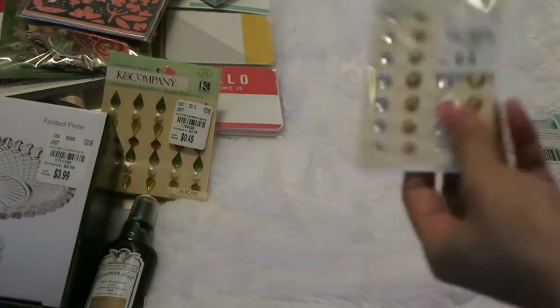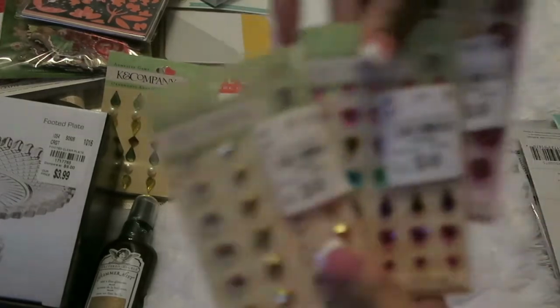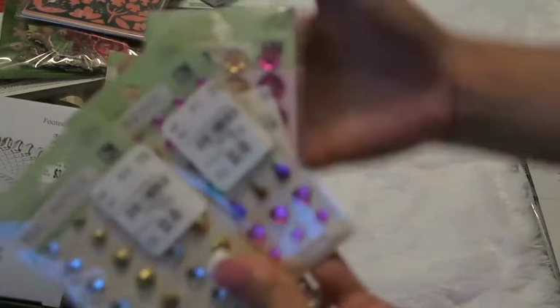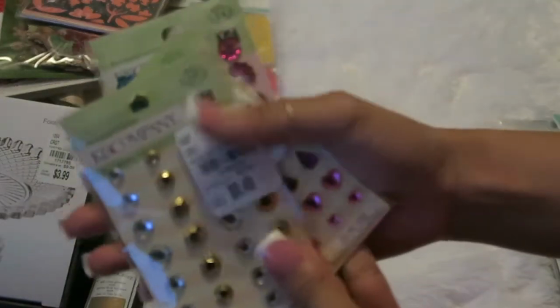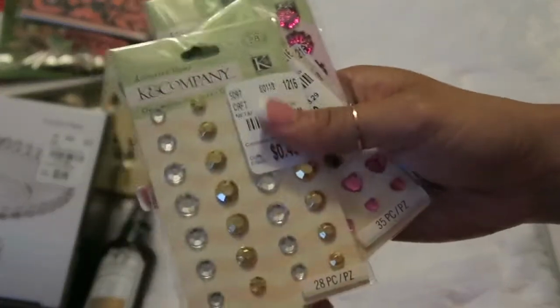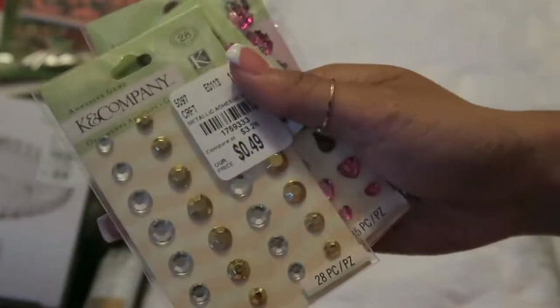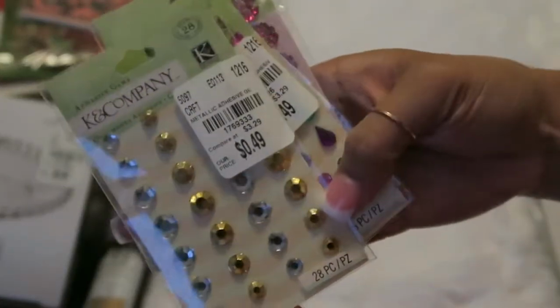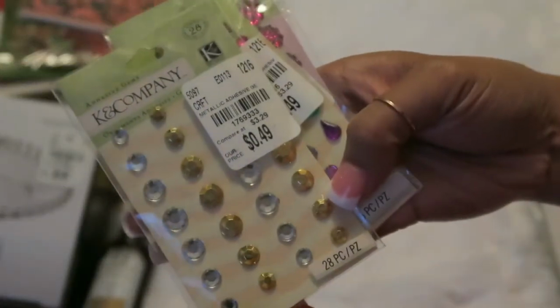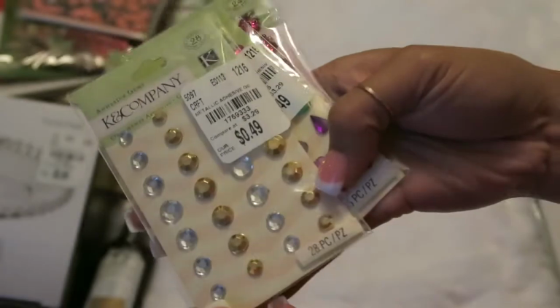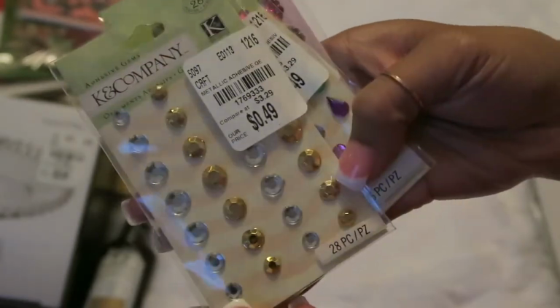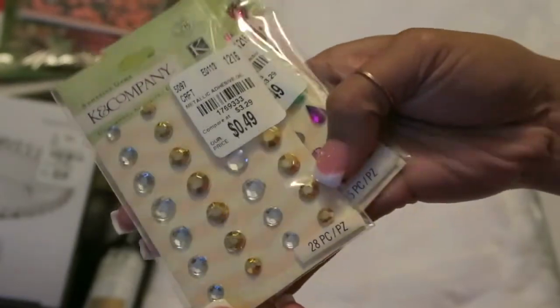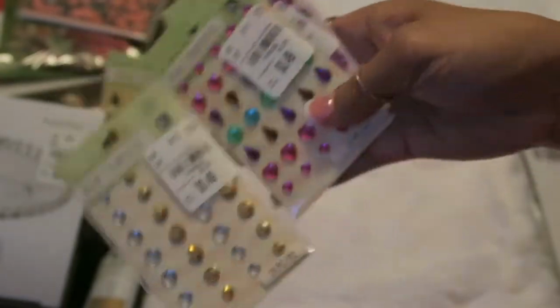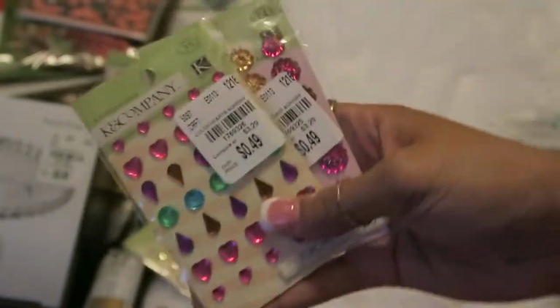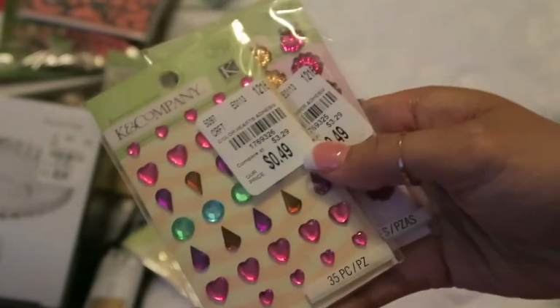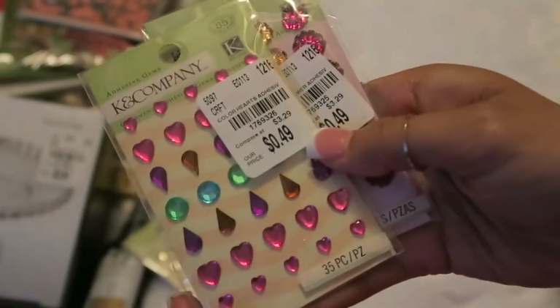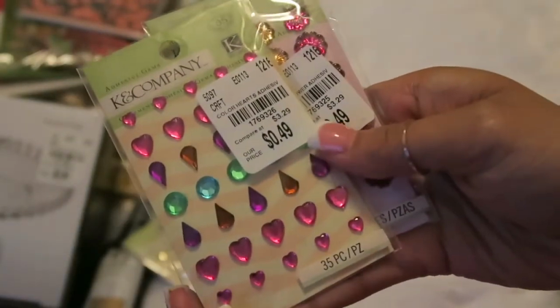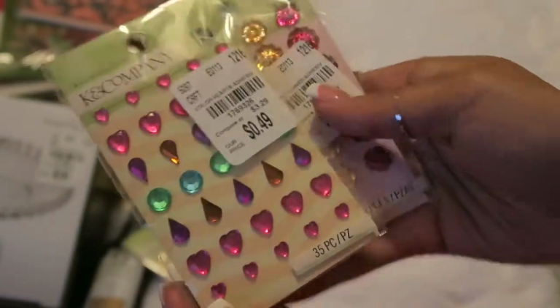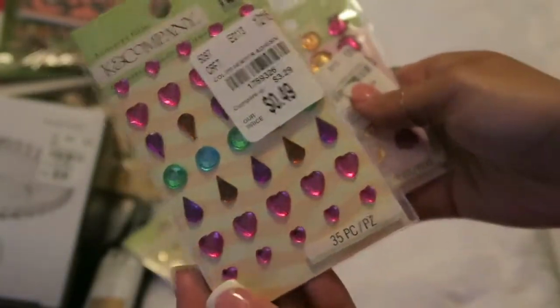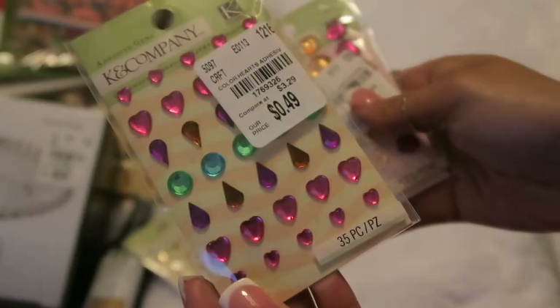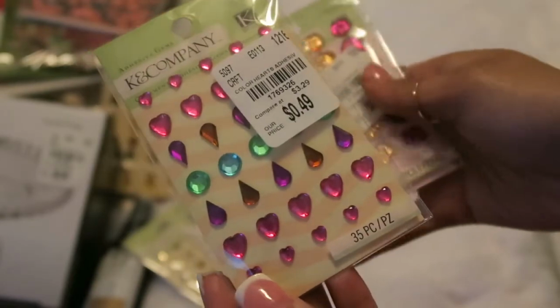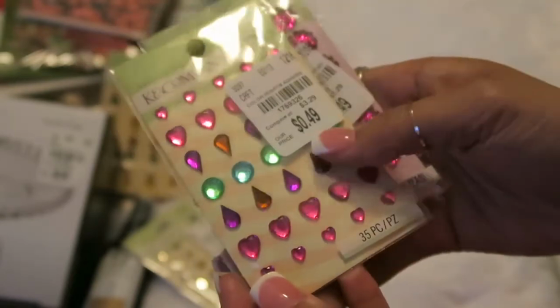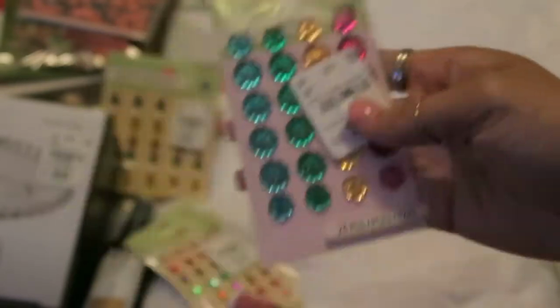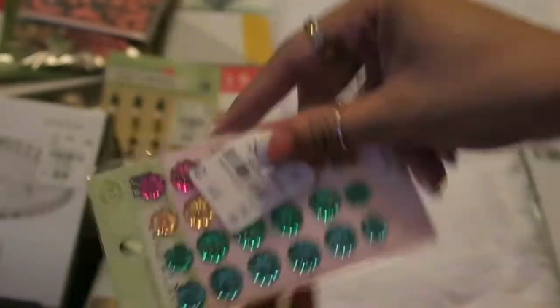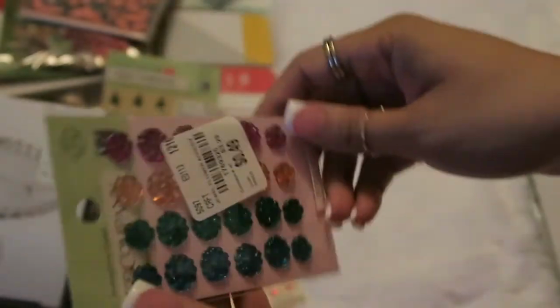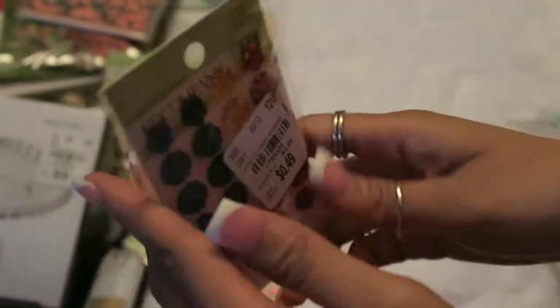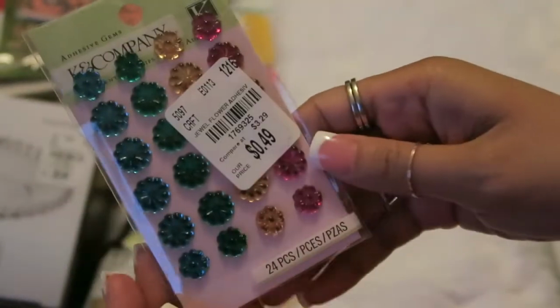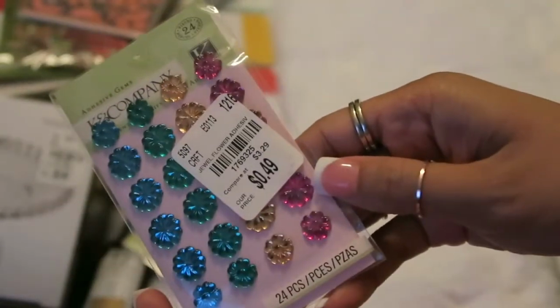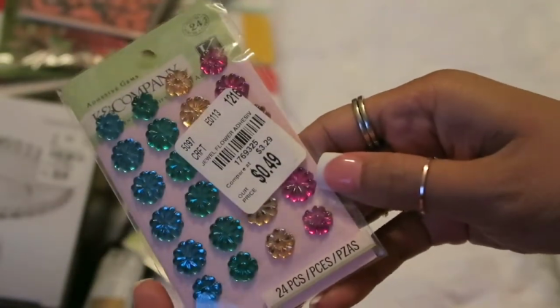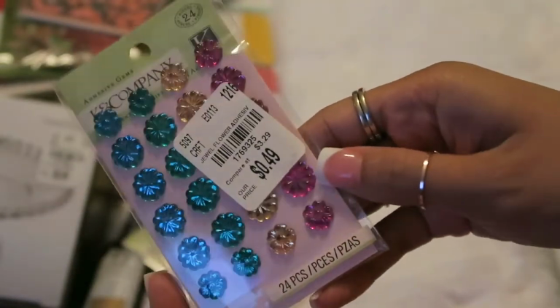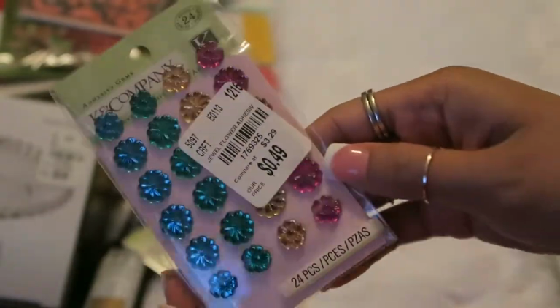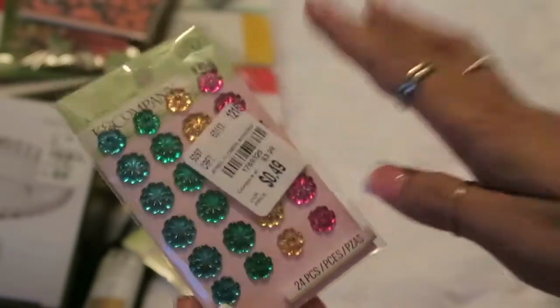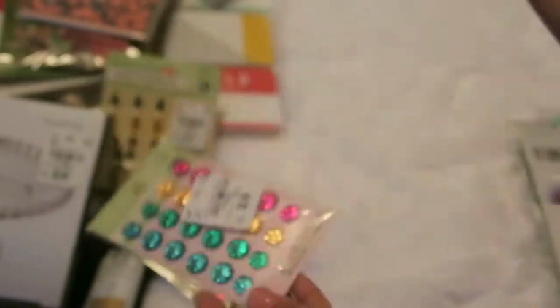I got a lot more of those K & Company embellishments for $0.49. I got this set because the colors were really unique and I like that there's different shapes. And then this one as well — I thought it was super cute, it looks like little beads.